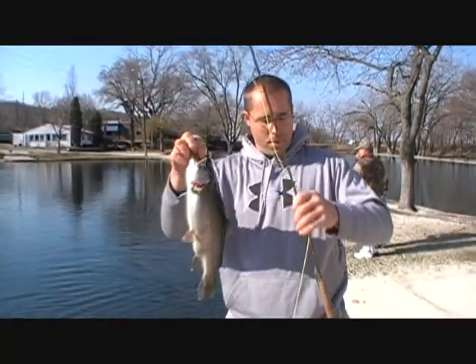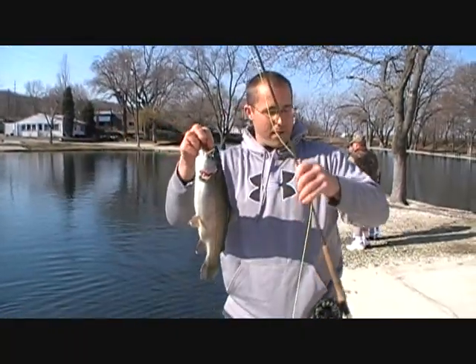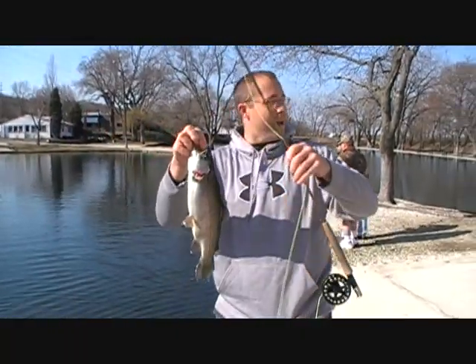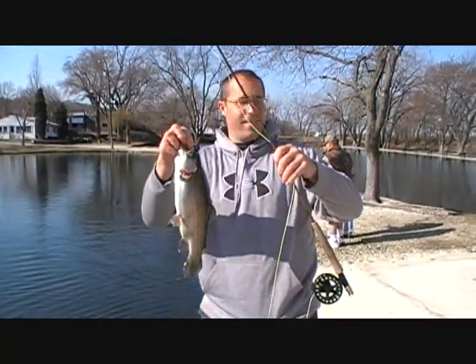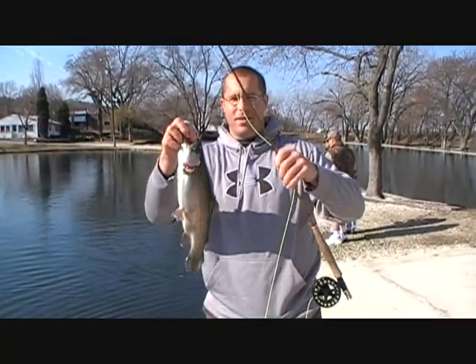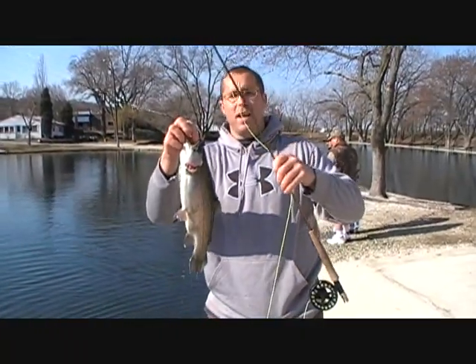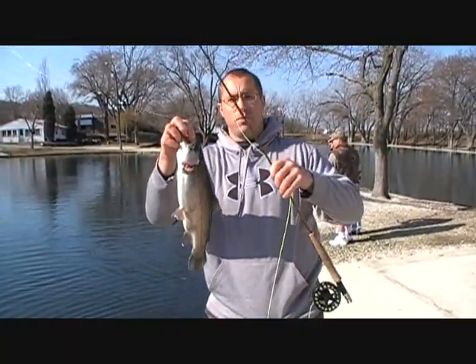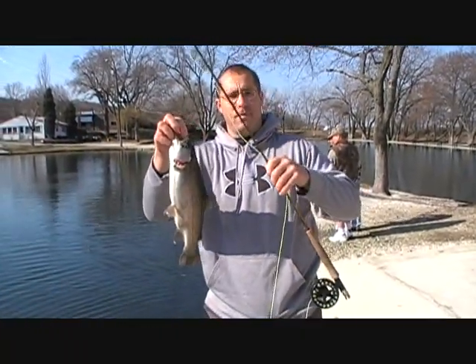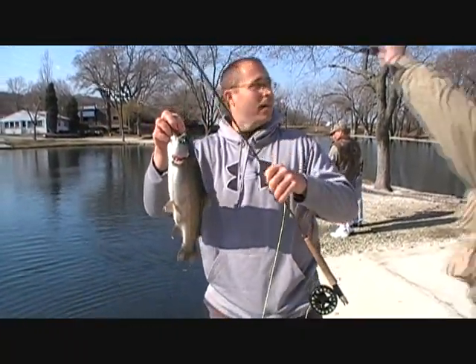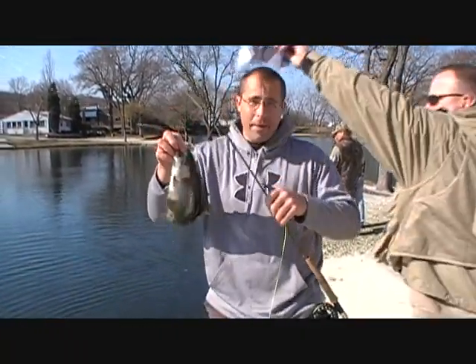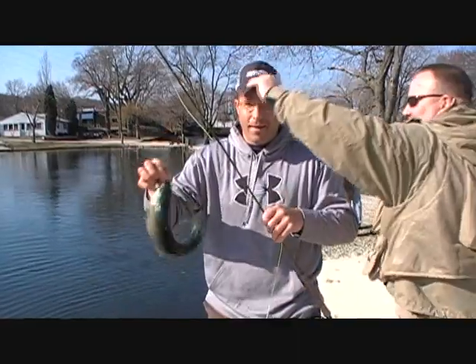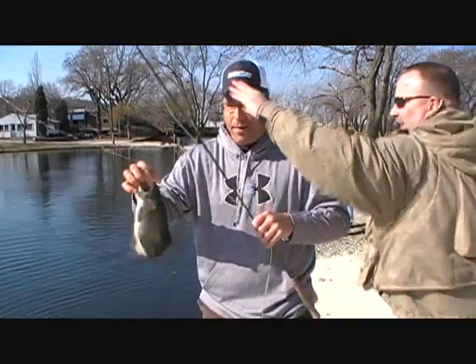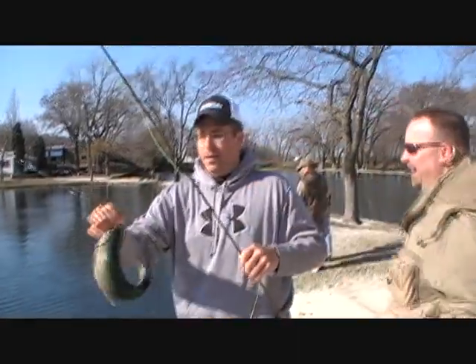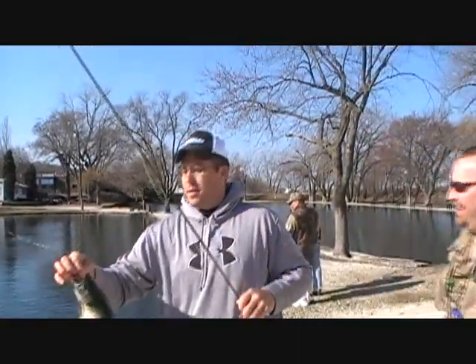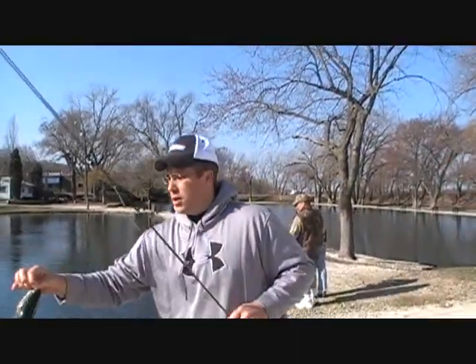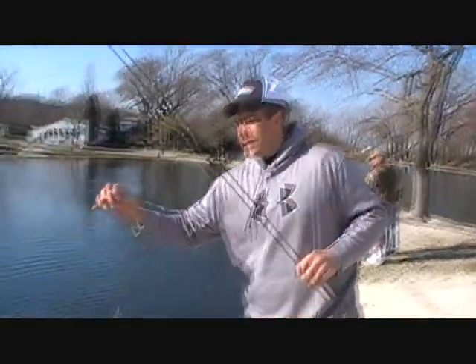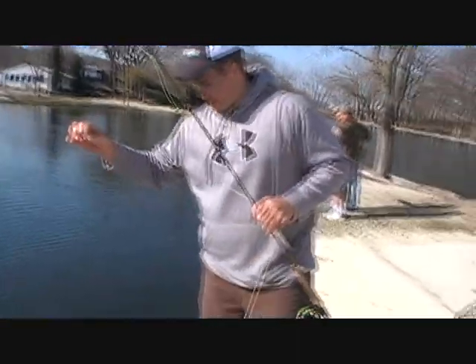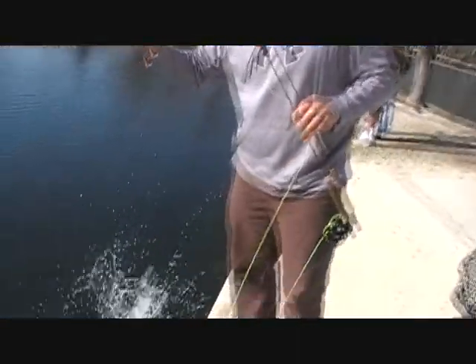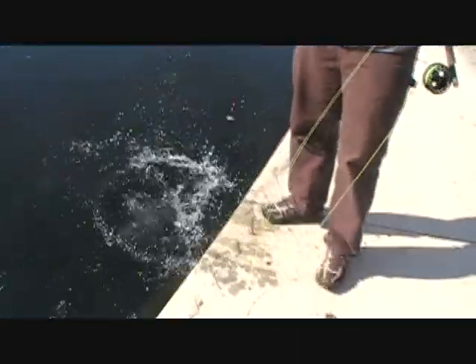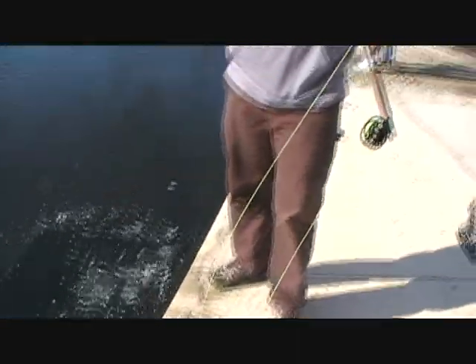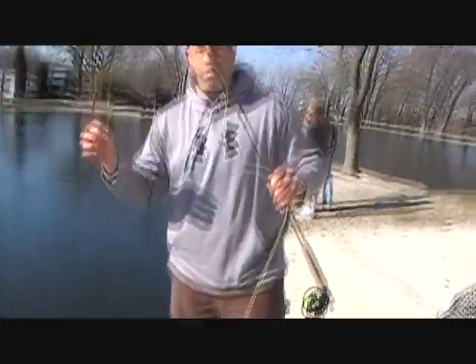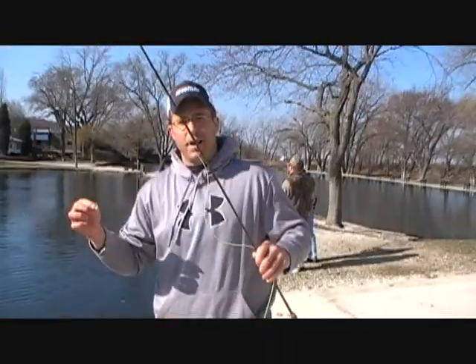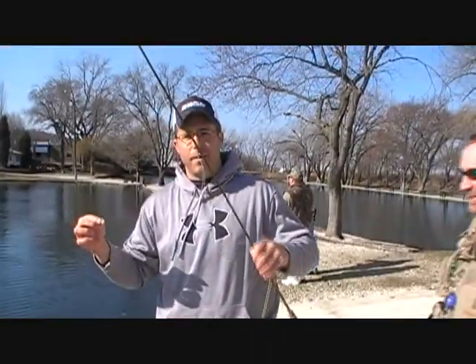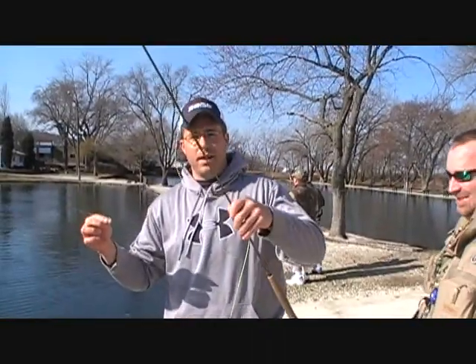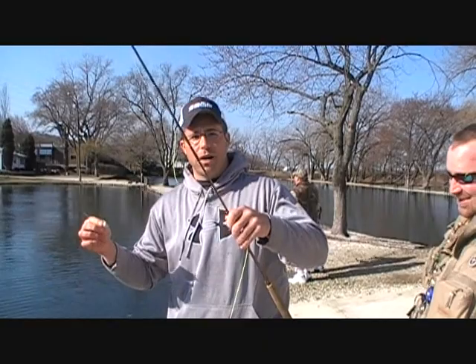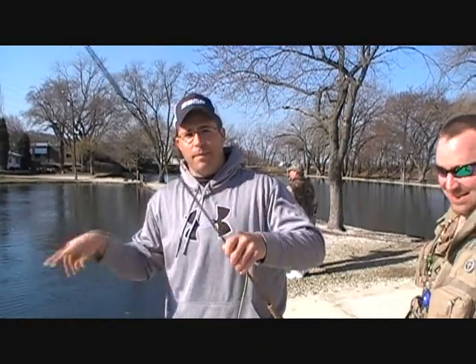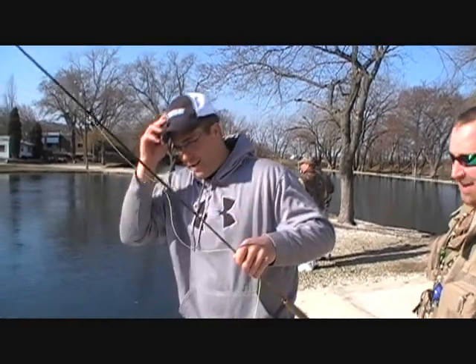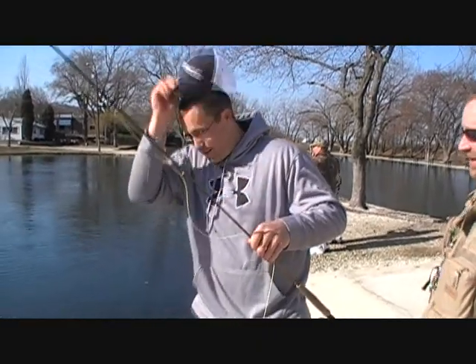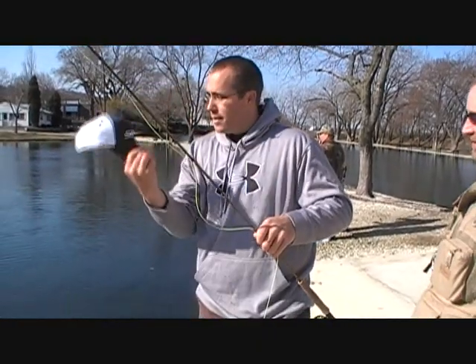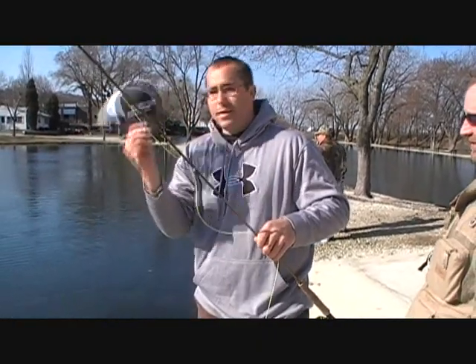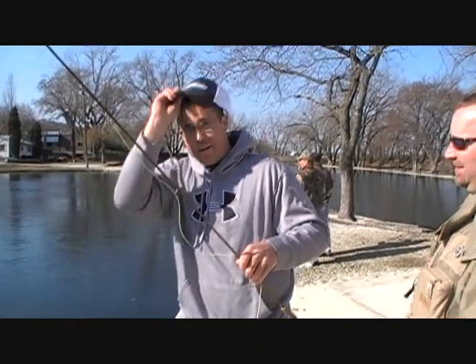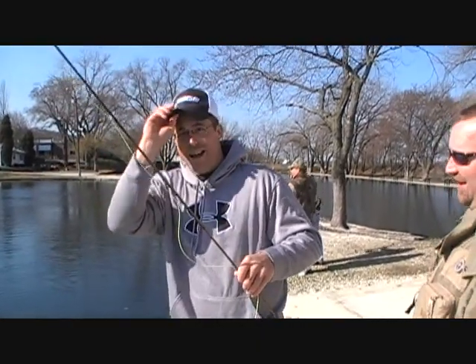What kind of rod is that? Sage. This couldn't have been possible today without my Sage rod and my Sage hat.